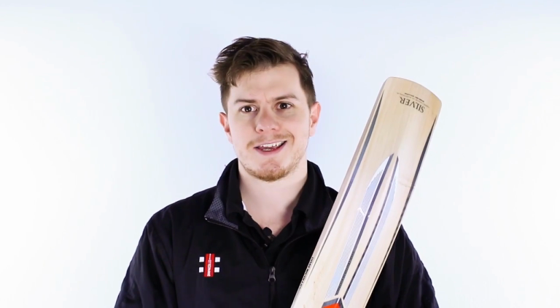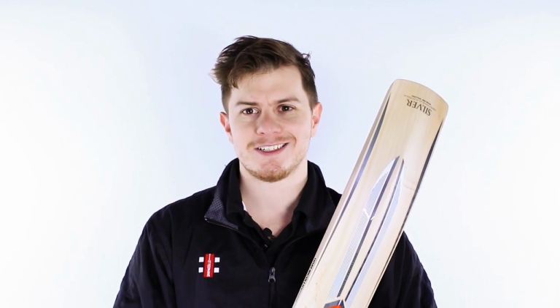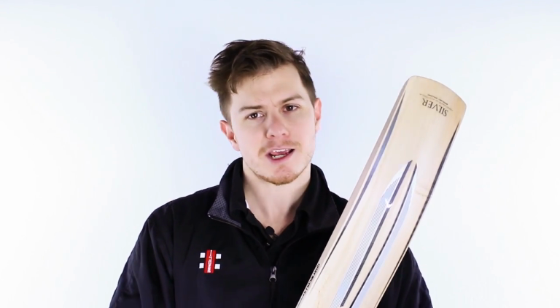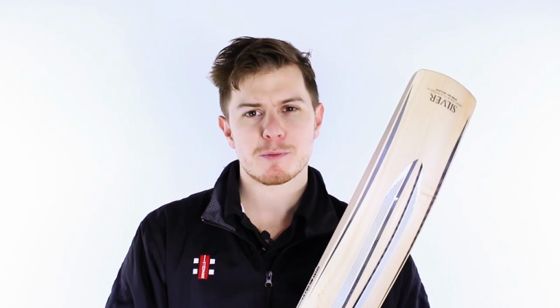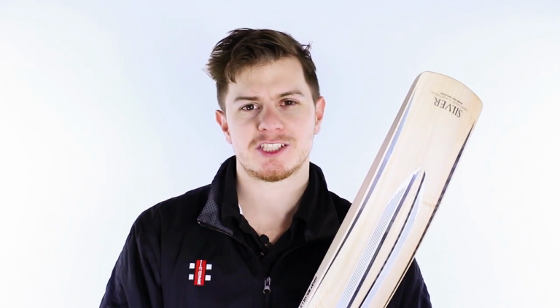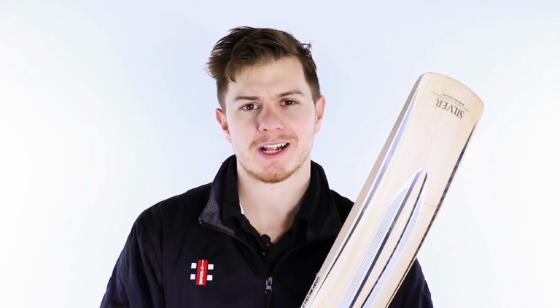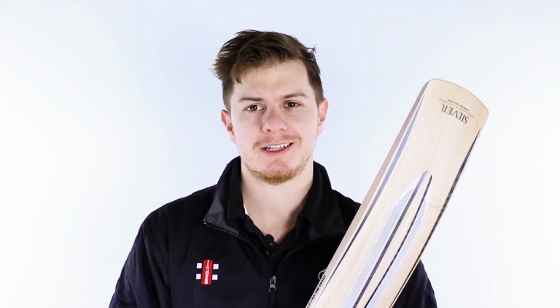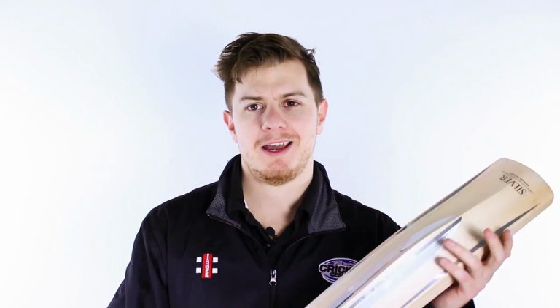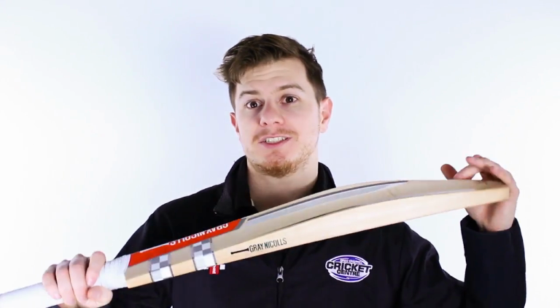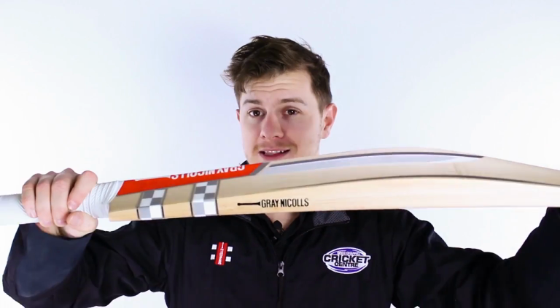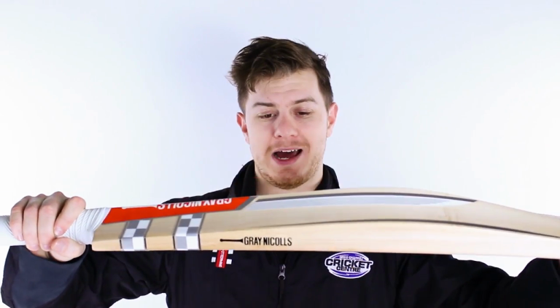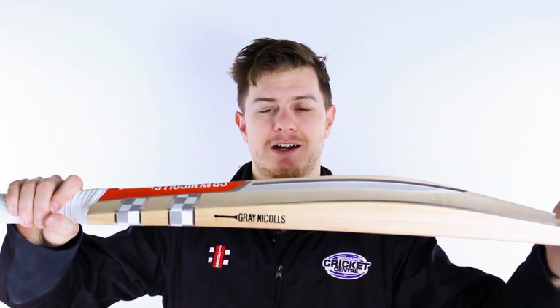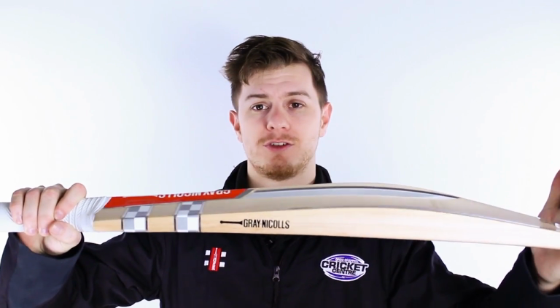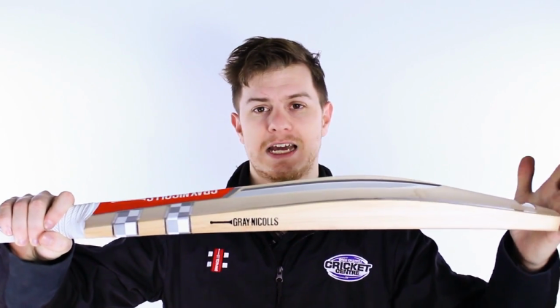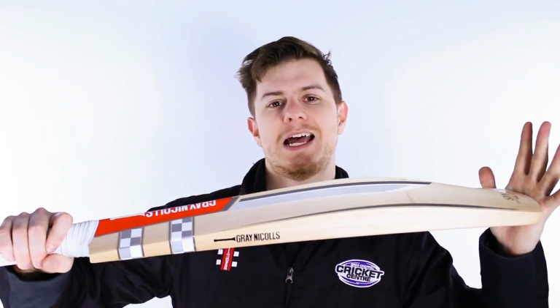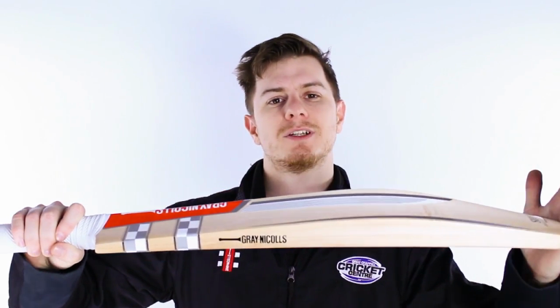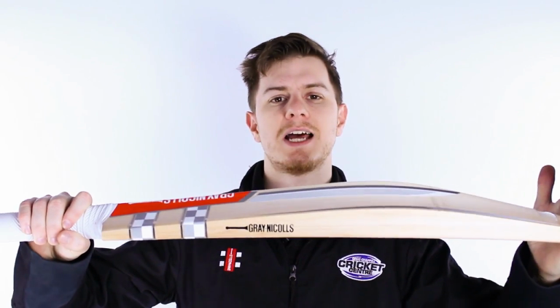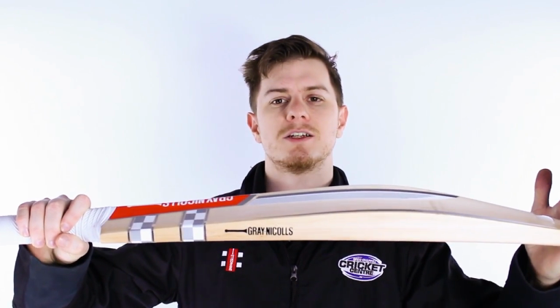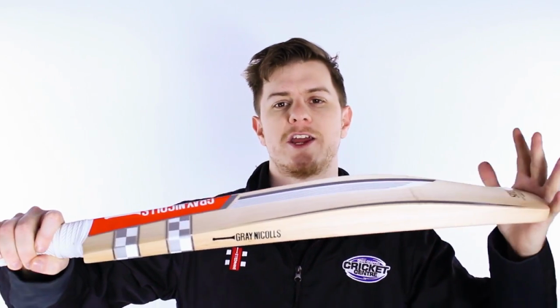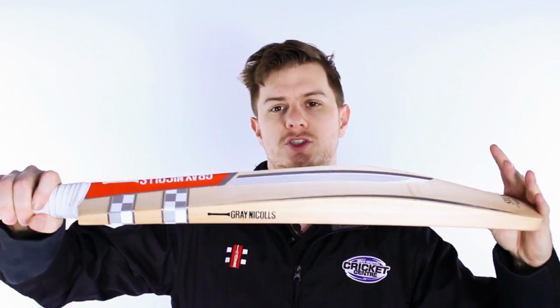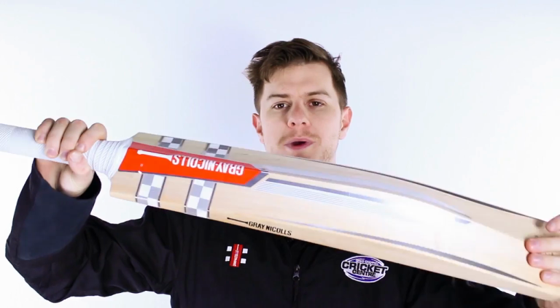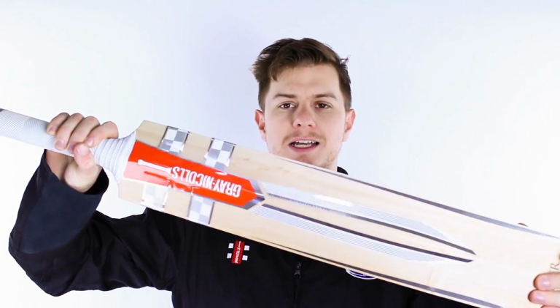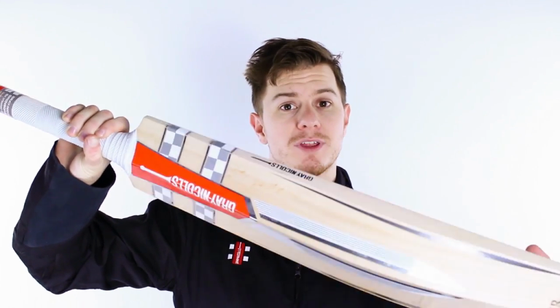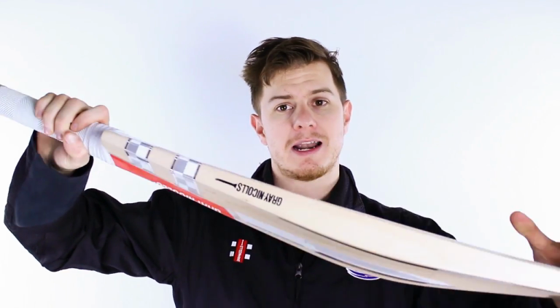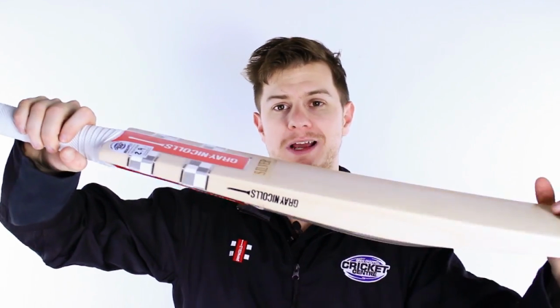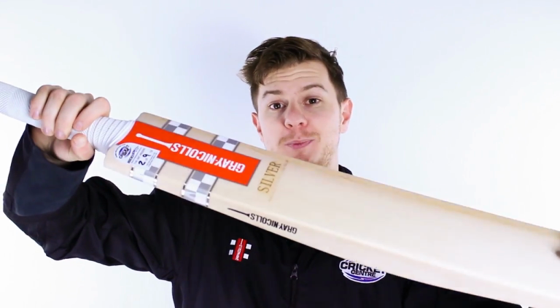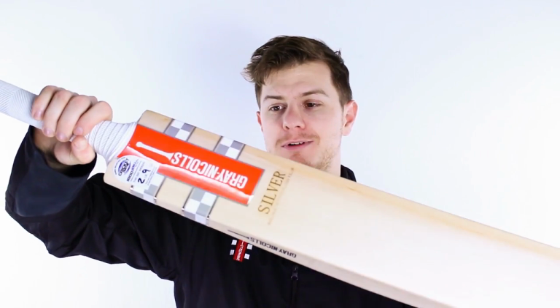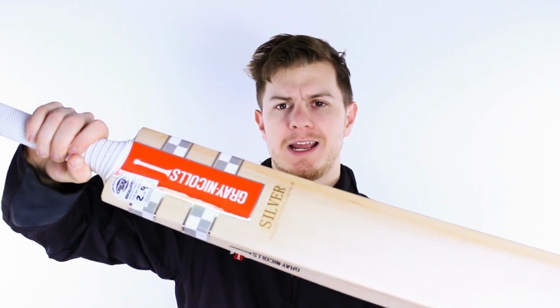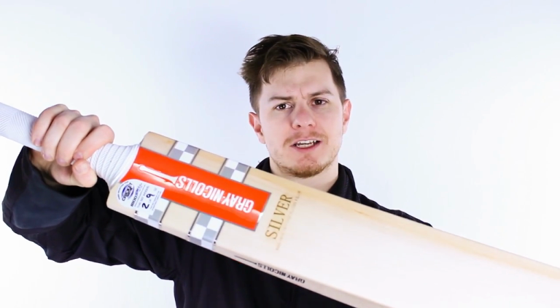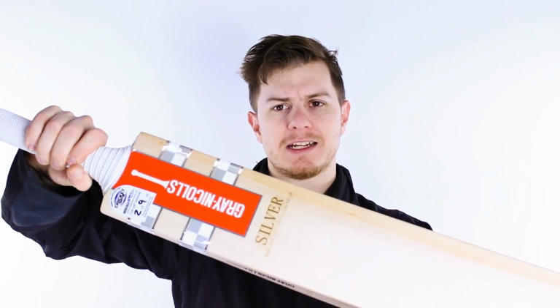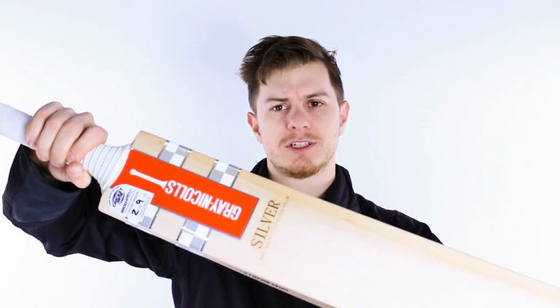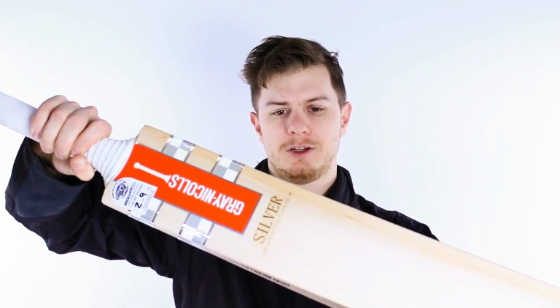G'day guys, it's Steve here from the Gregg Chapel Cricket Centre and we're excited about this bat. We've had it for a few years now and it's absolutely taken Australia by storm. Sitting within the grey nickel specialist range, it's the grey nickels silver.